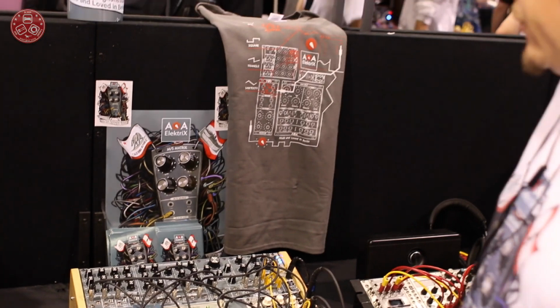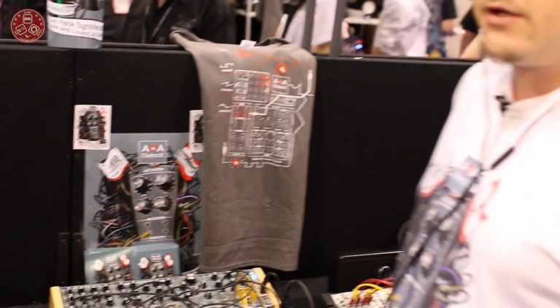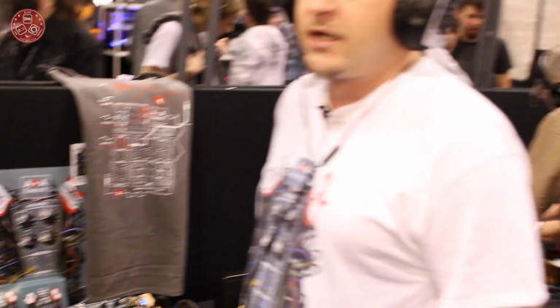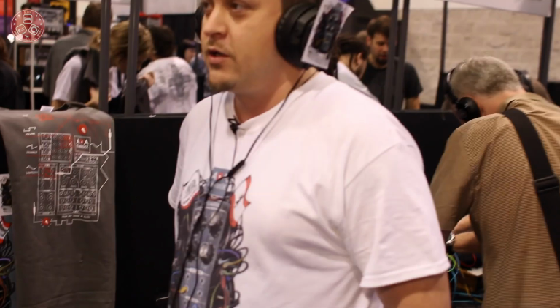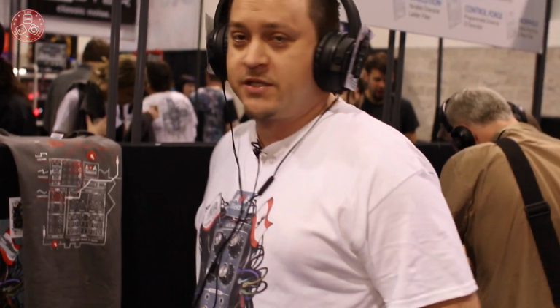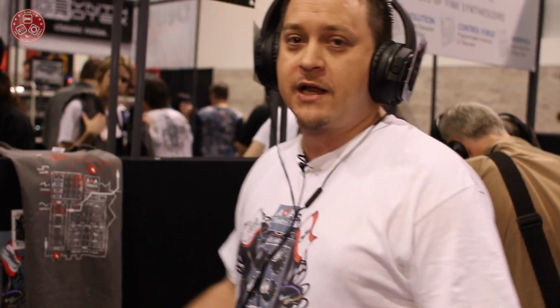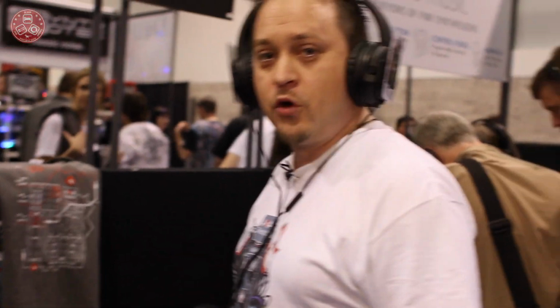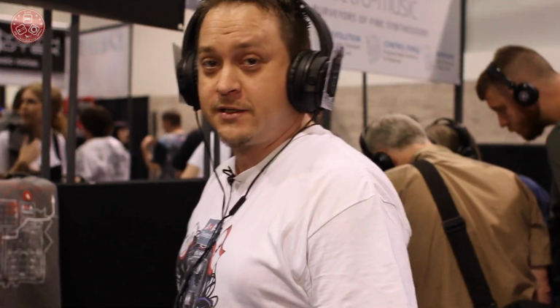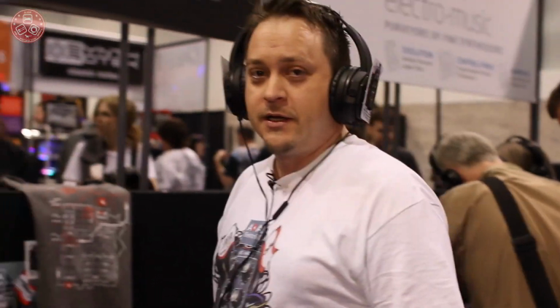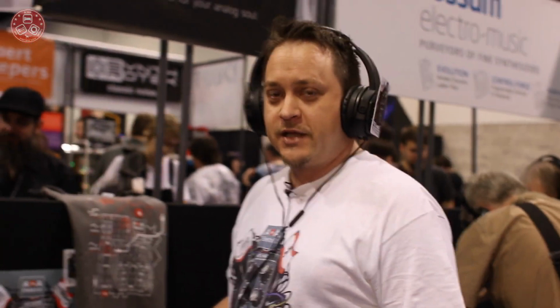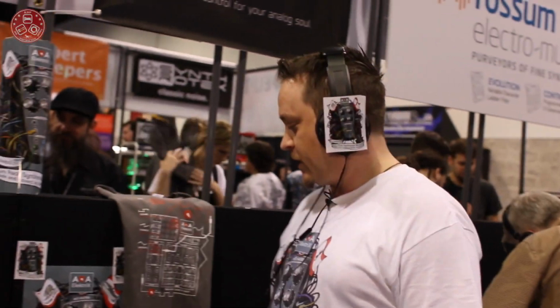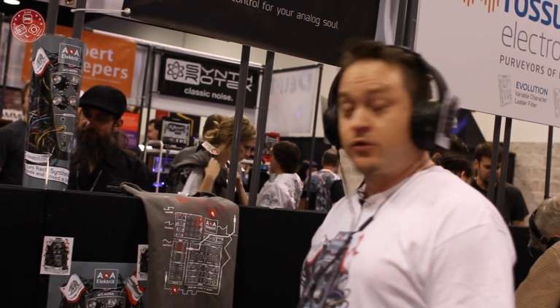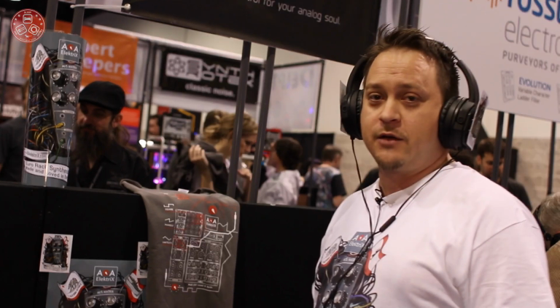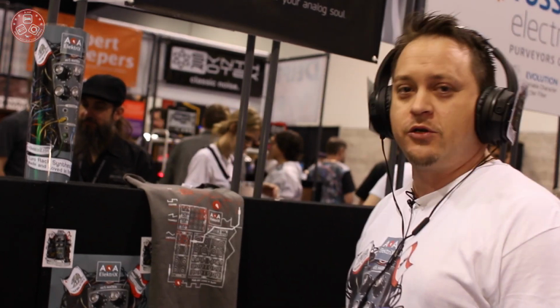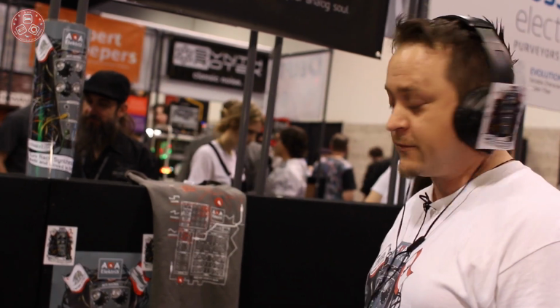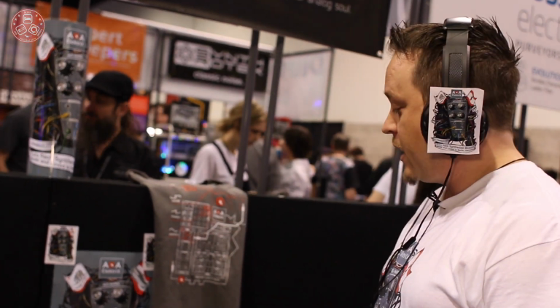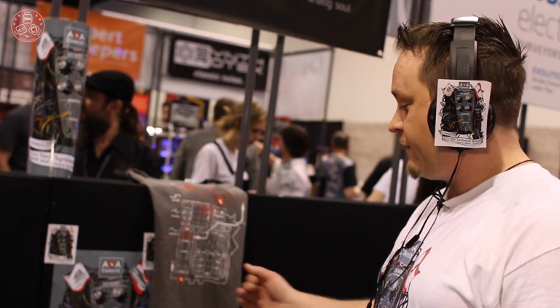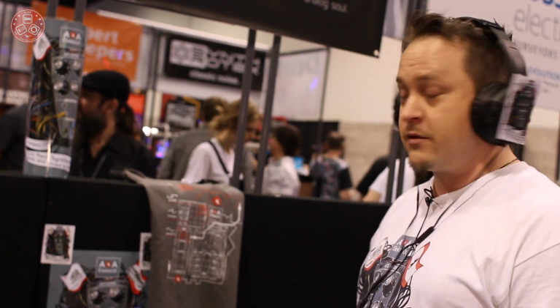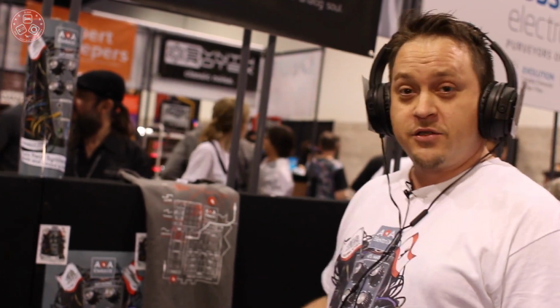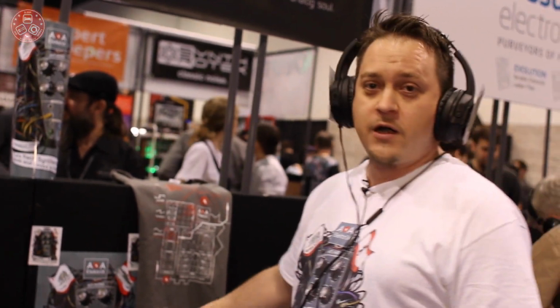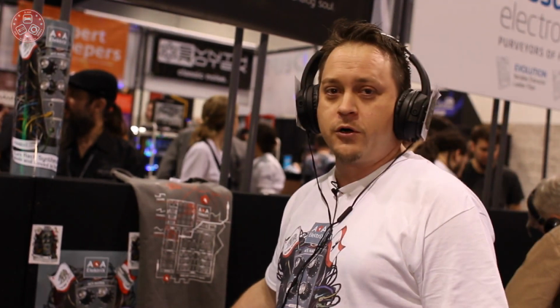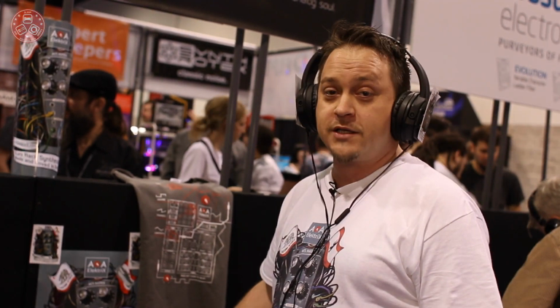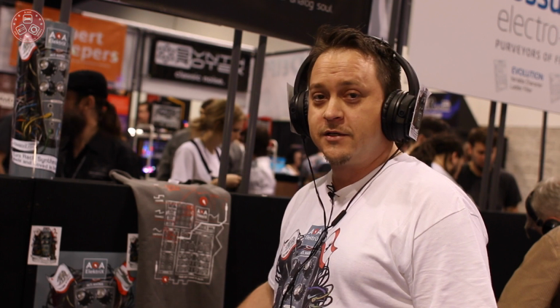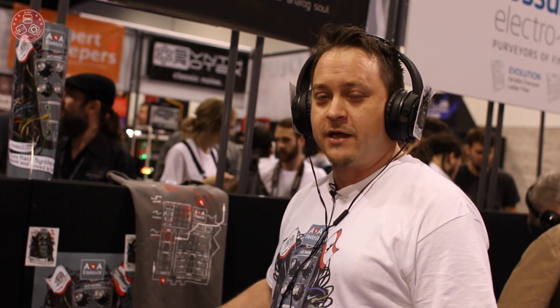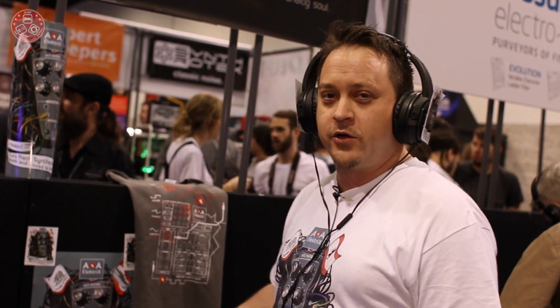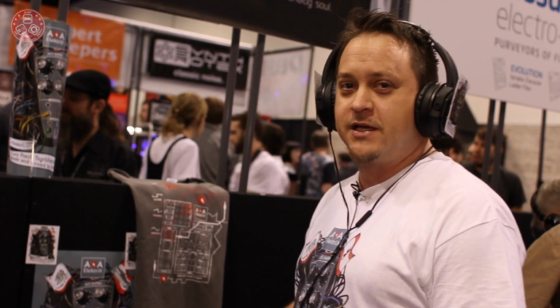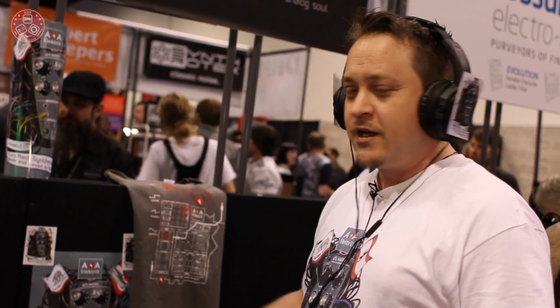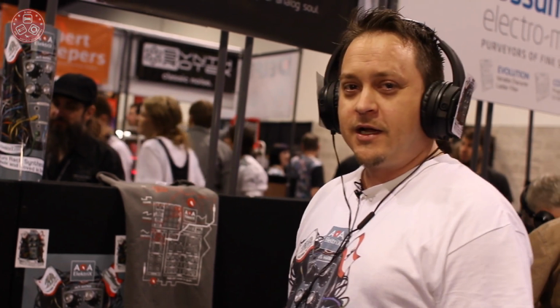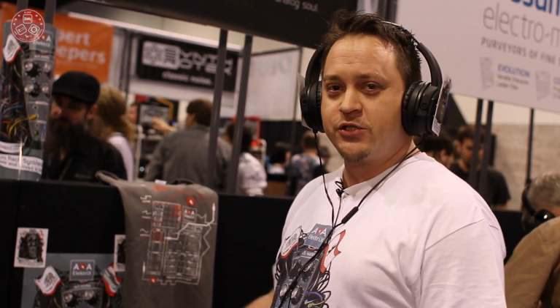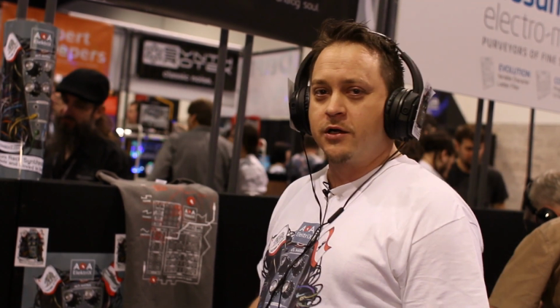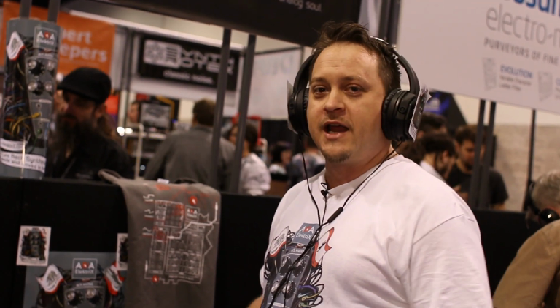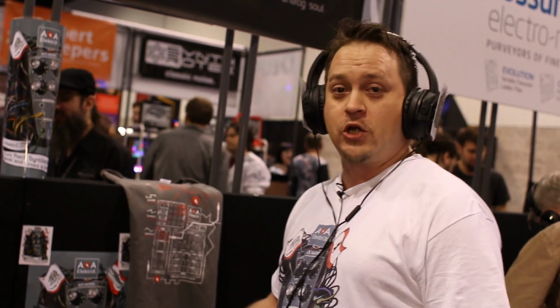We aim at the music production market: professional studios and the music industry who do soundtracks for movies — that's who we like to target with these units. And we have very durable quality, so you can feel the knobs — they're really strong and they last long.